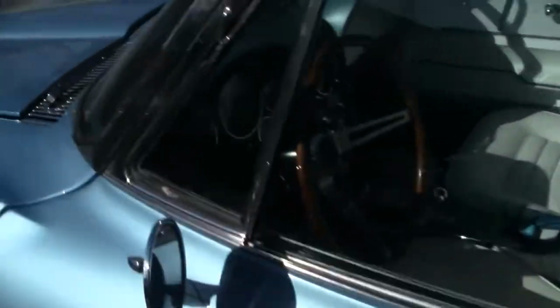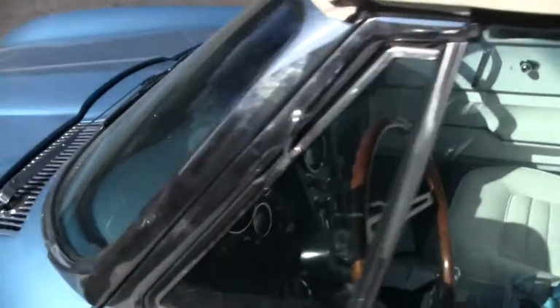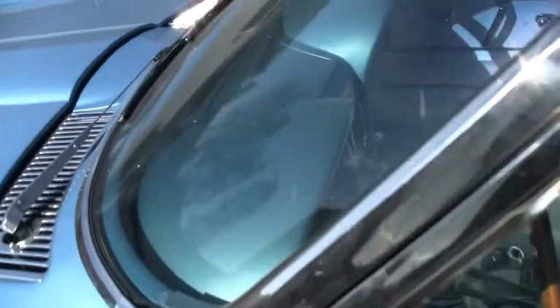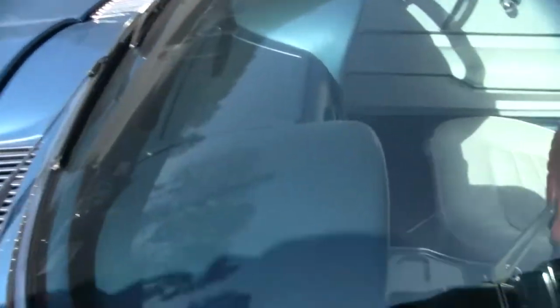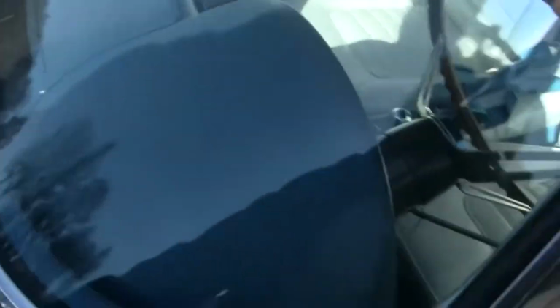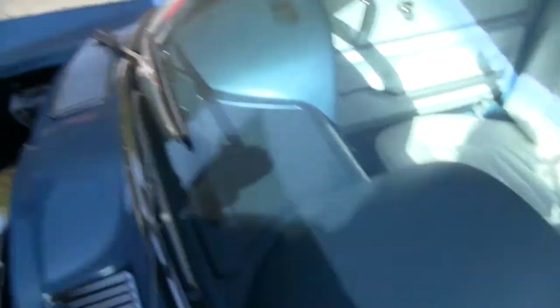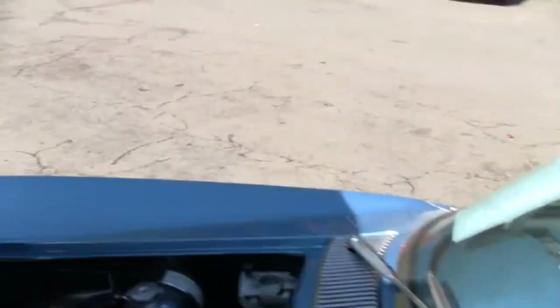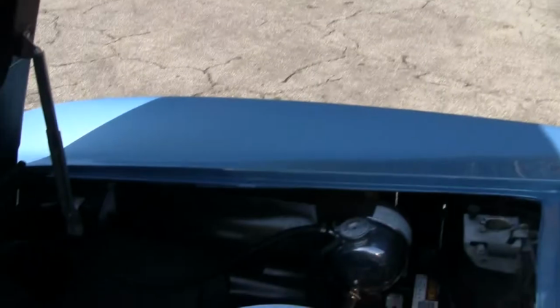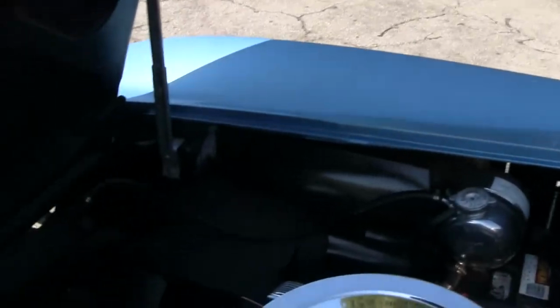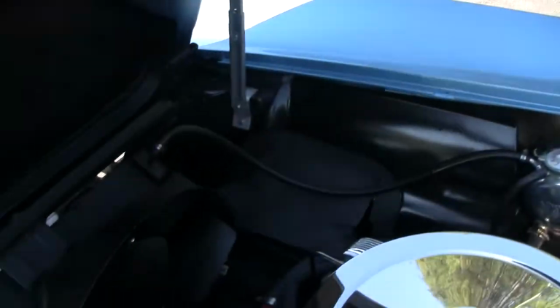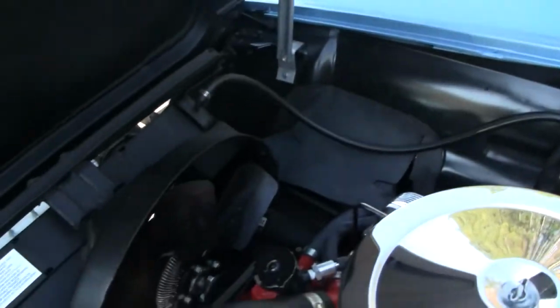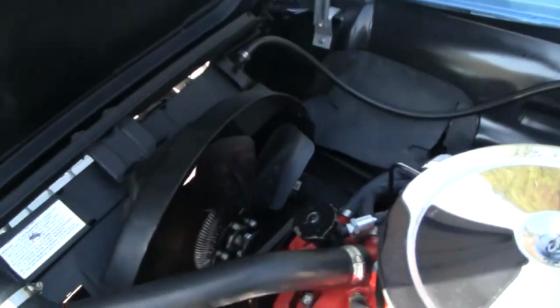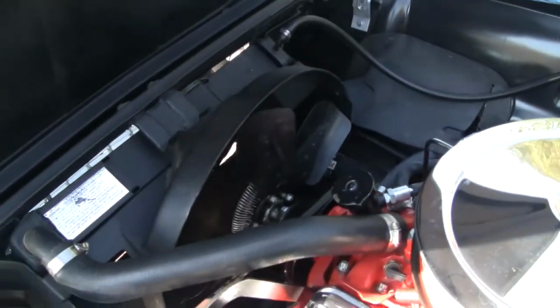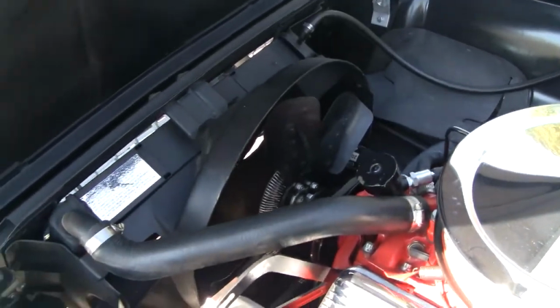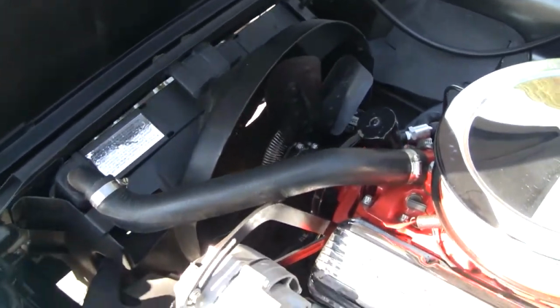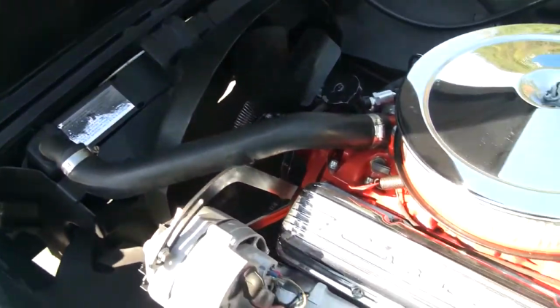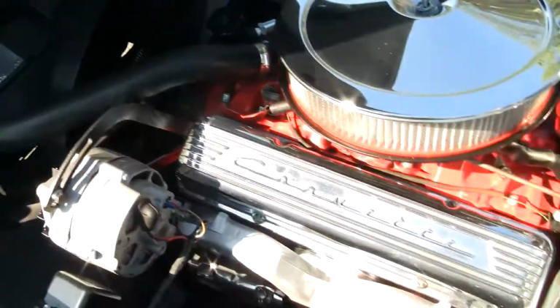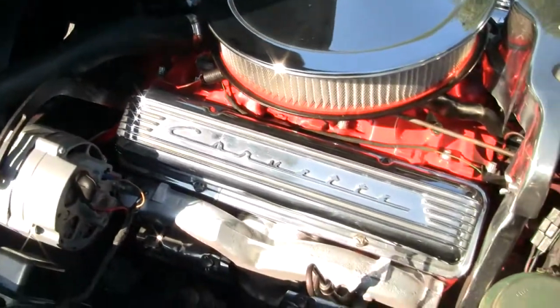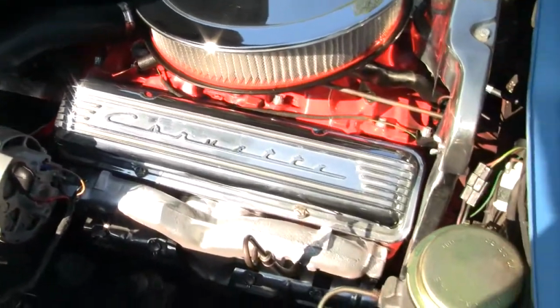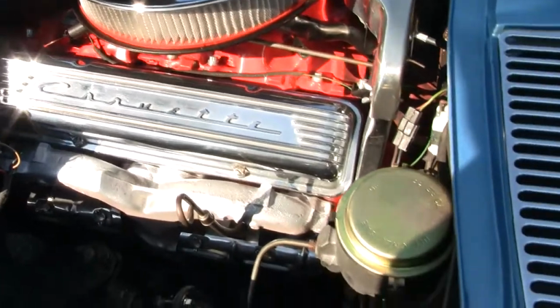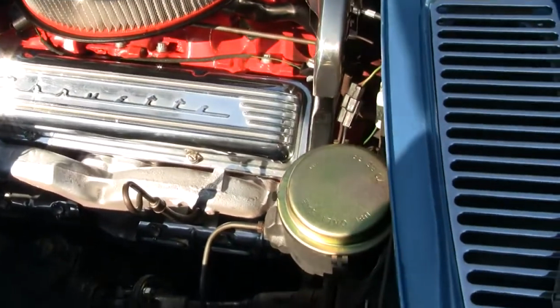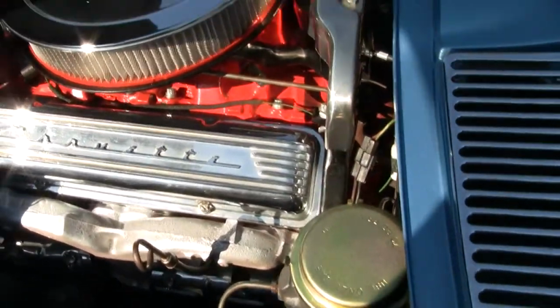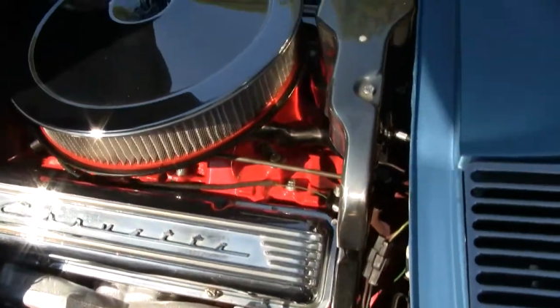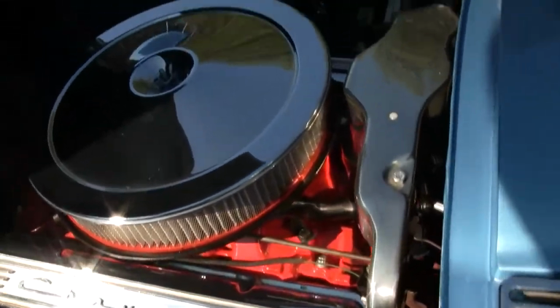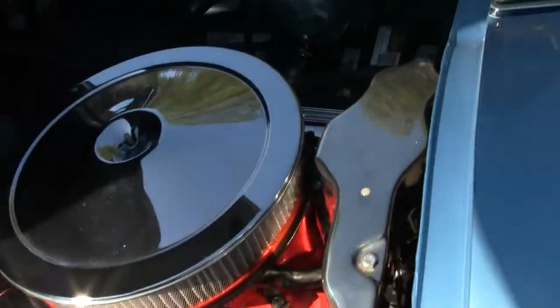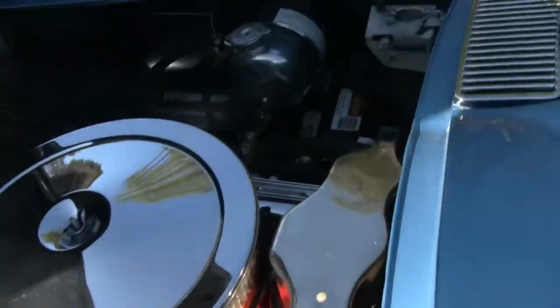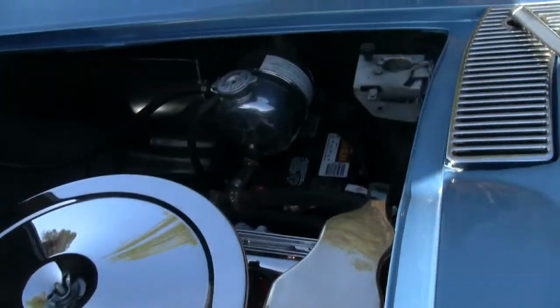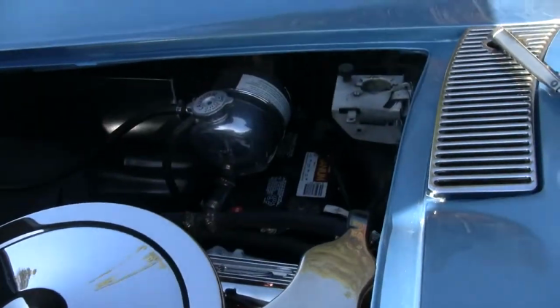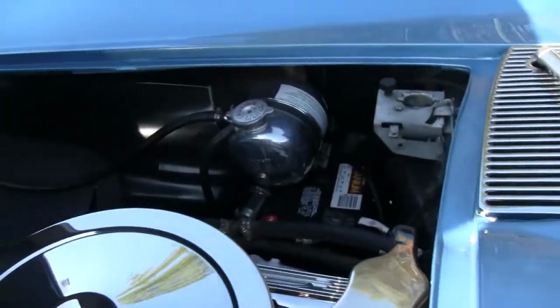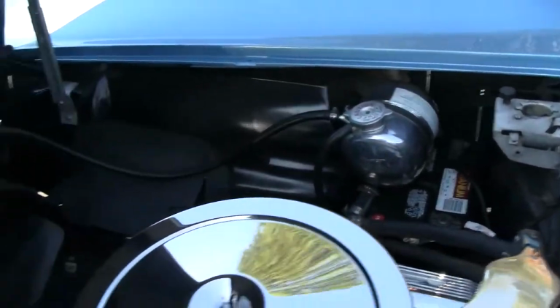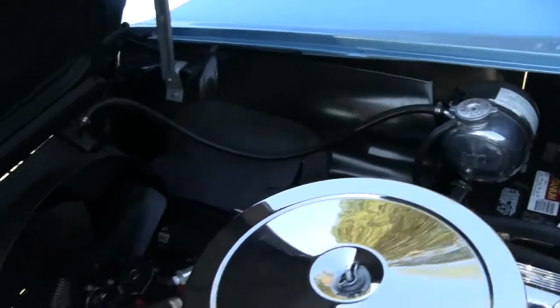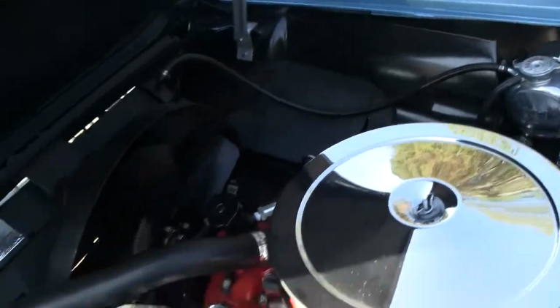It has a beautiful white interior. As we look underneath the engine, you can tell it's been very well taken care of and detailed. Power steering — ready for the road.